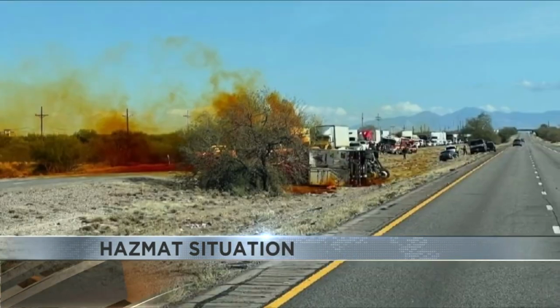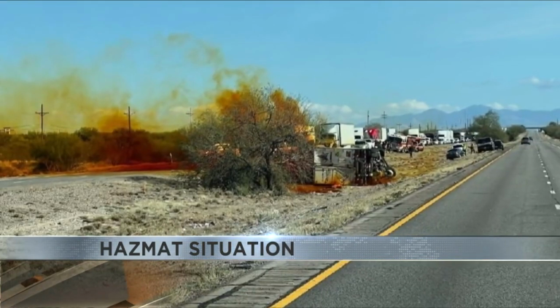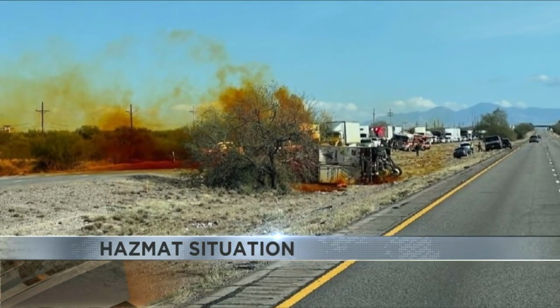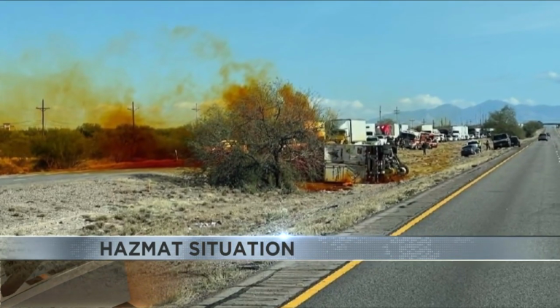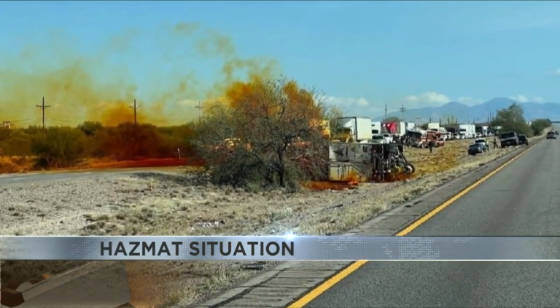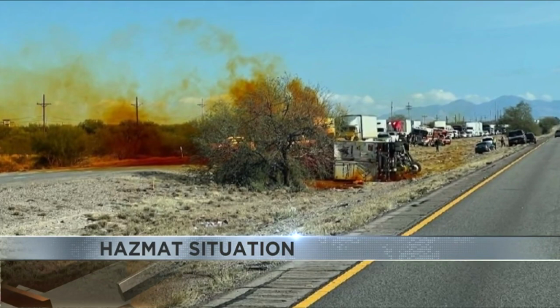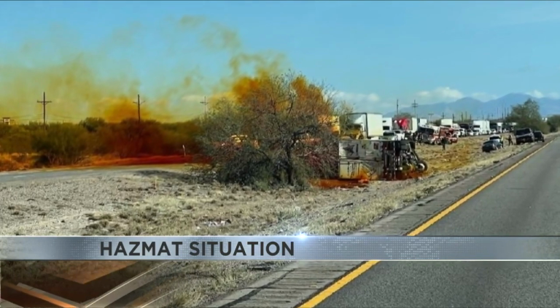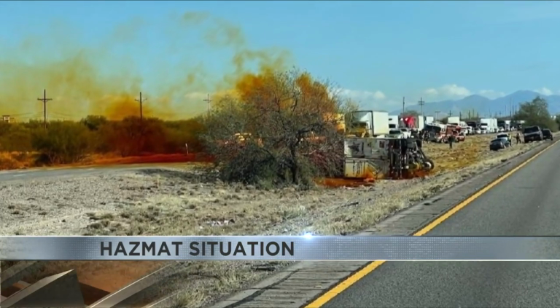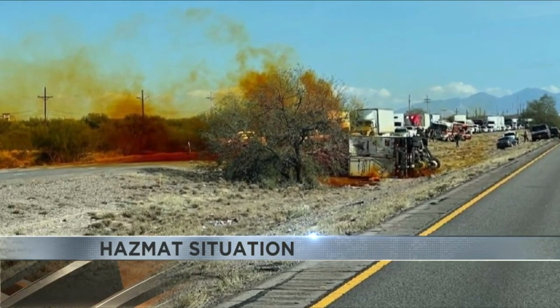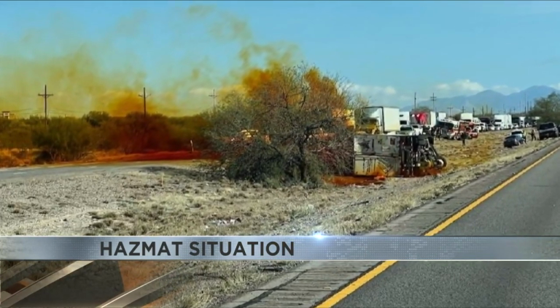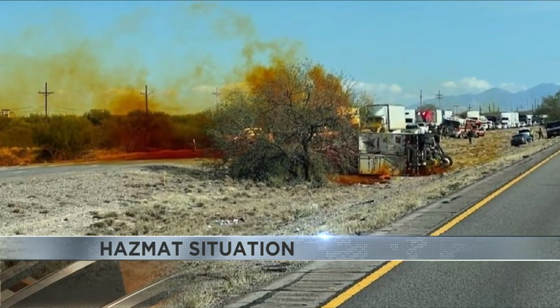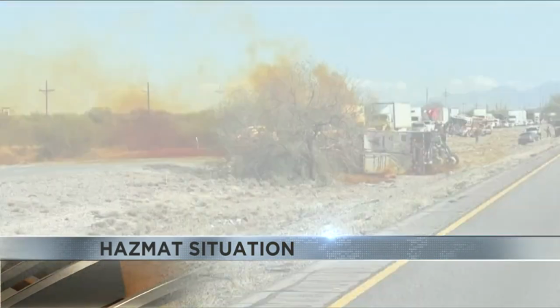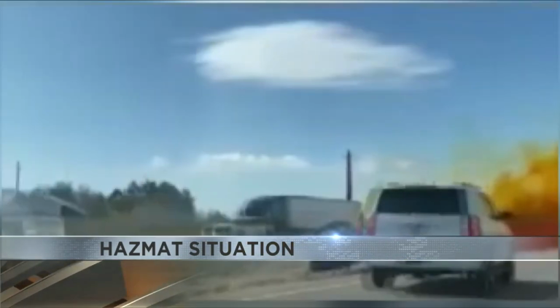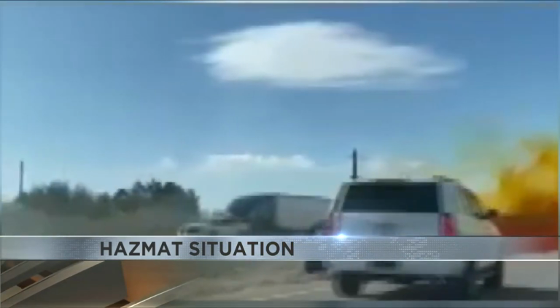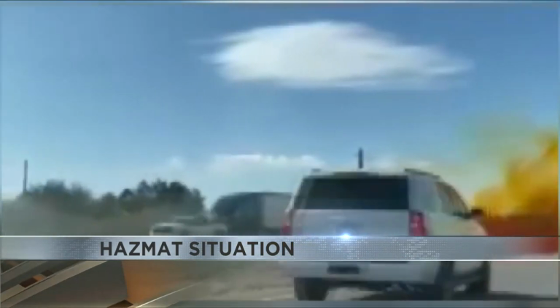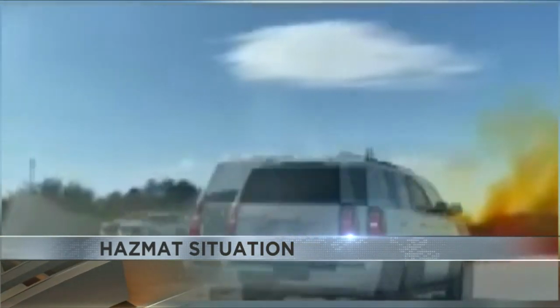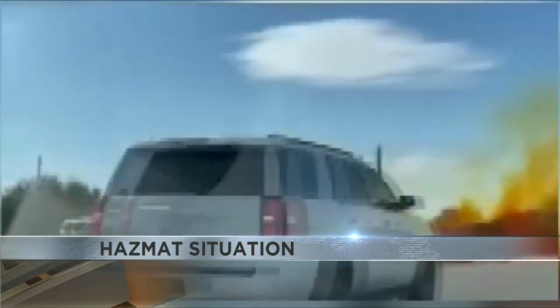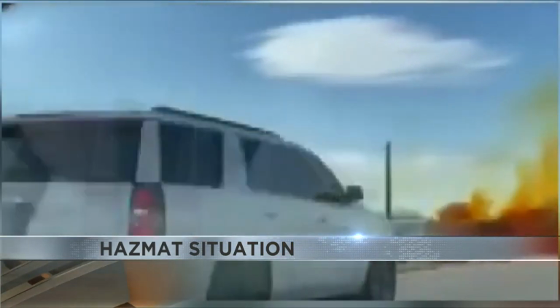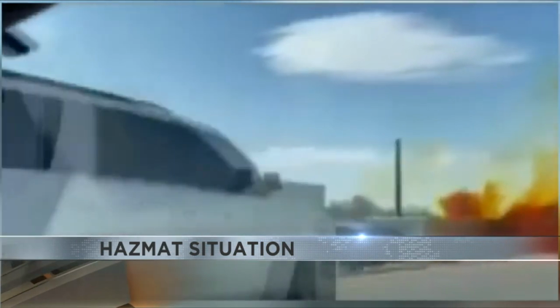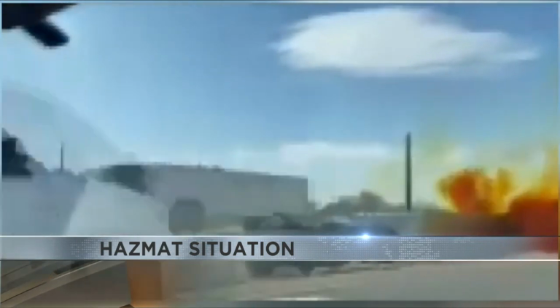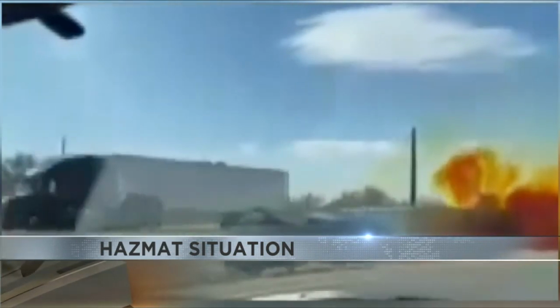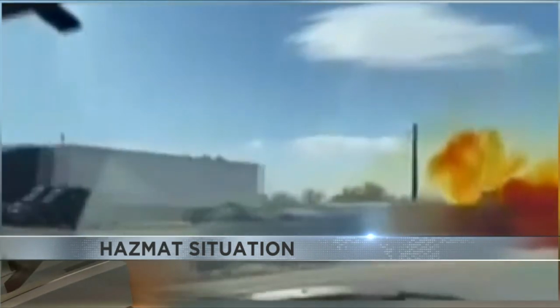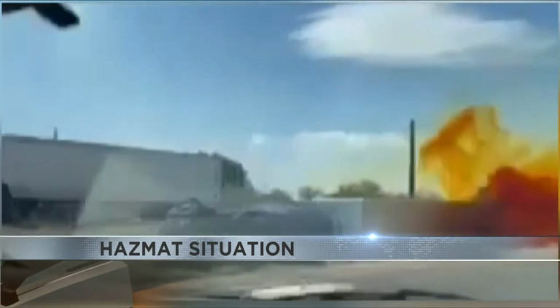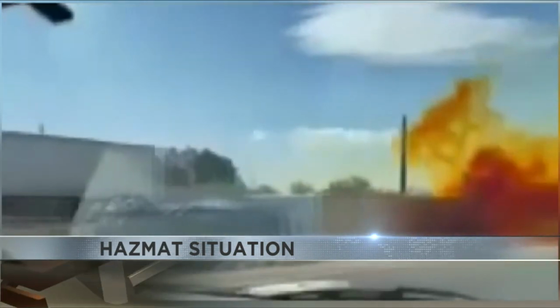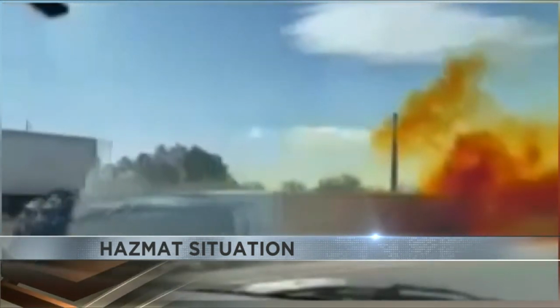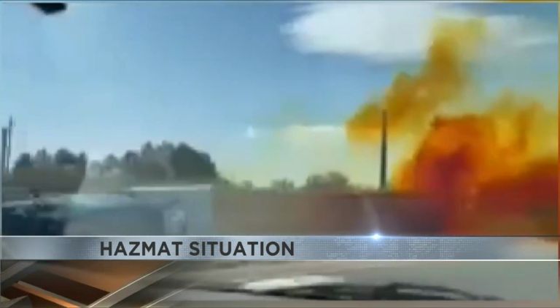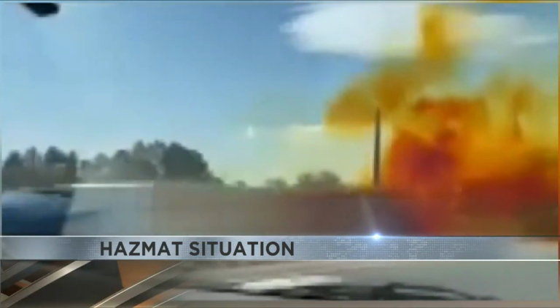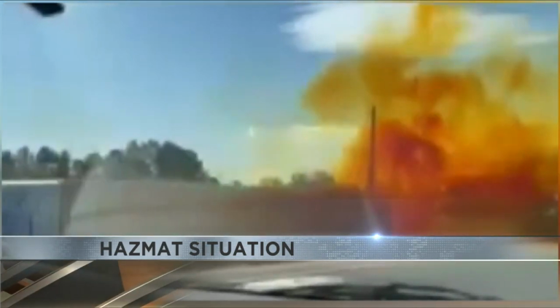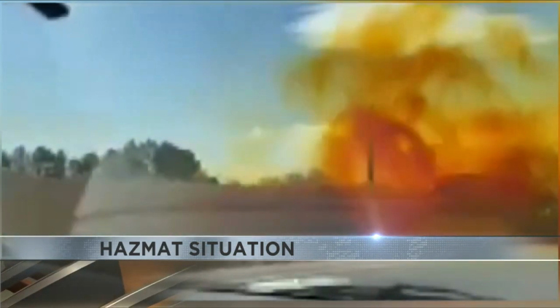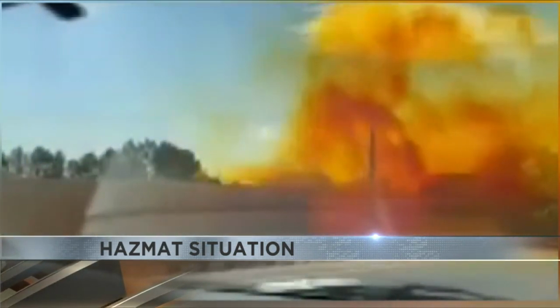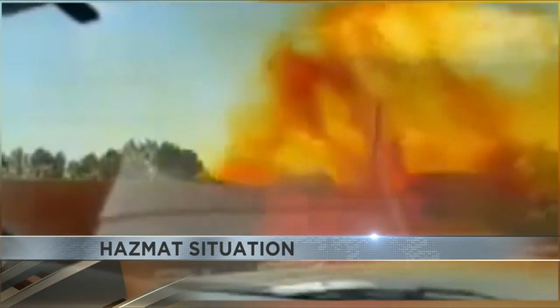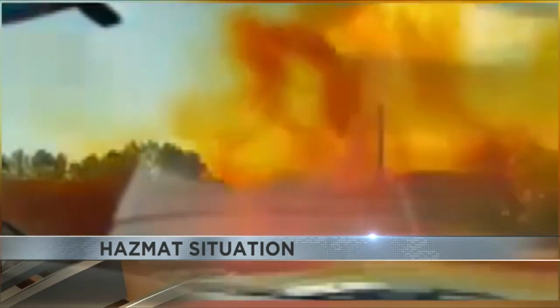Nitric acid is used in agriculture production, metal etching, as well as some military uses. News for Tucson spoke to Arizona Poison Control this afternoon about the chemical. Nitric acid can form nitrogen dioxide gas, and that is the concern out here right now.